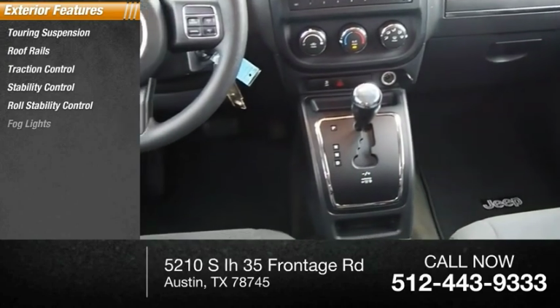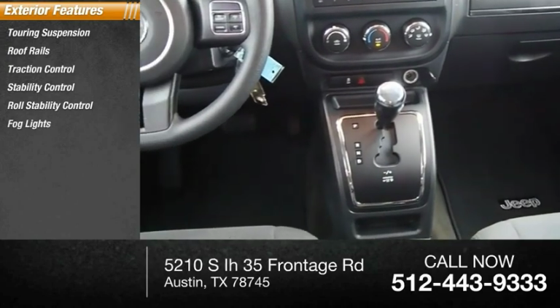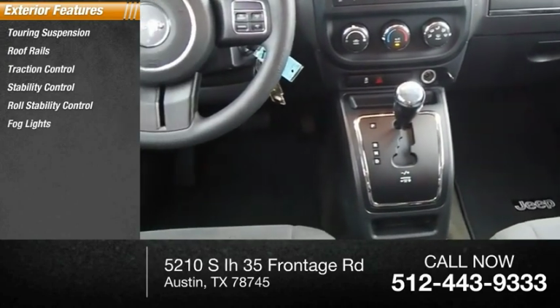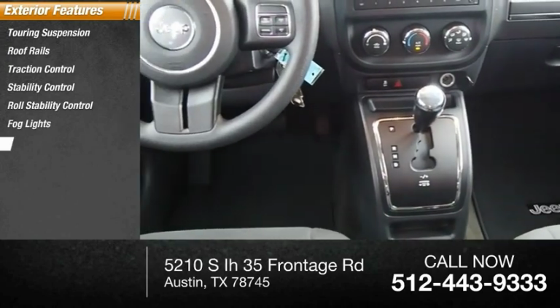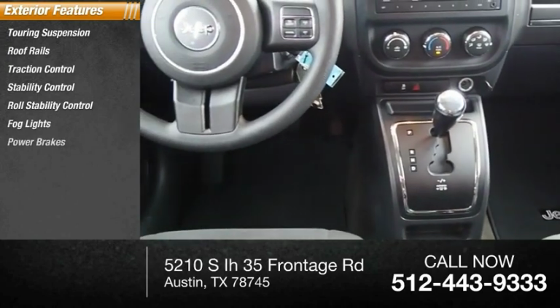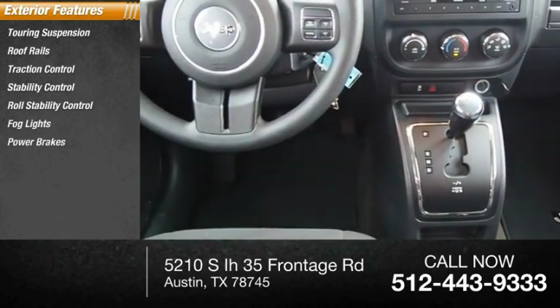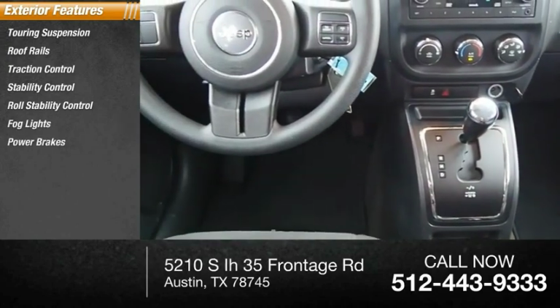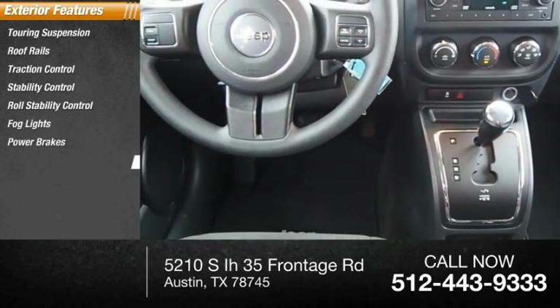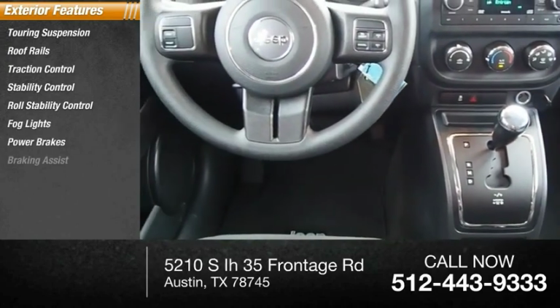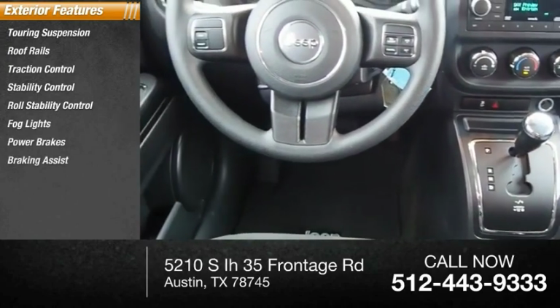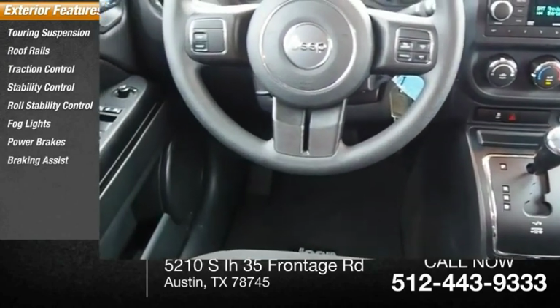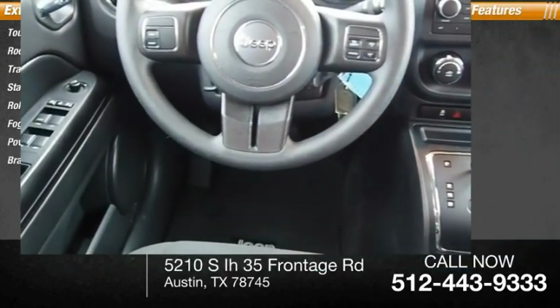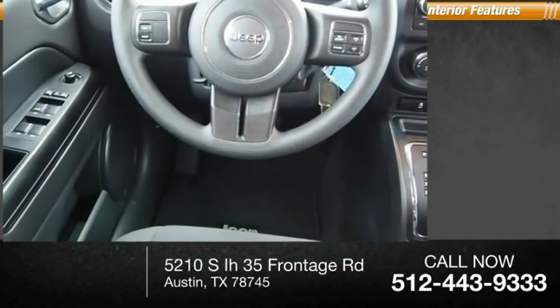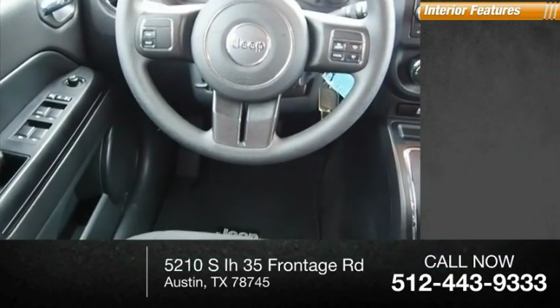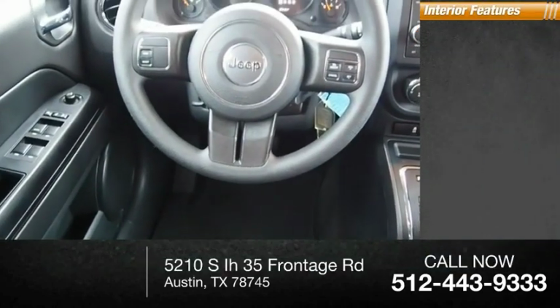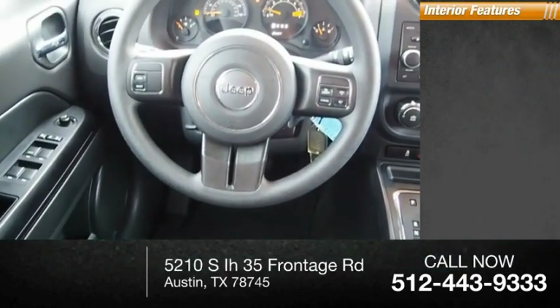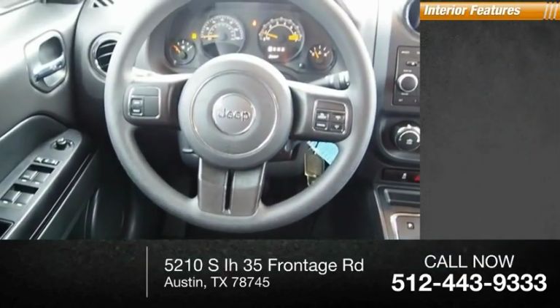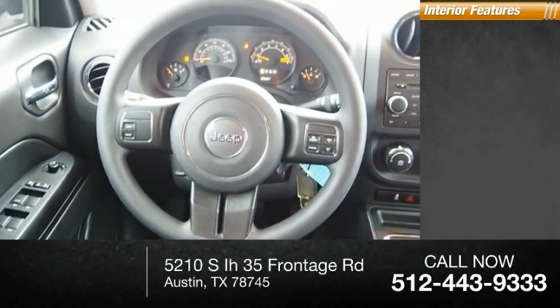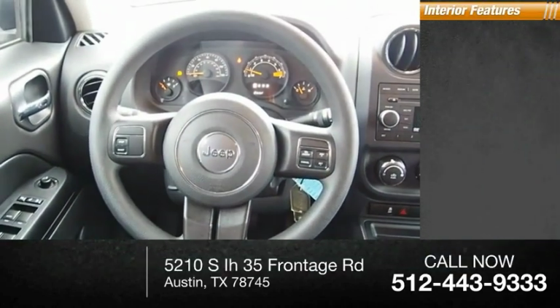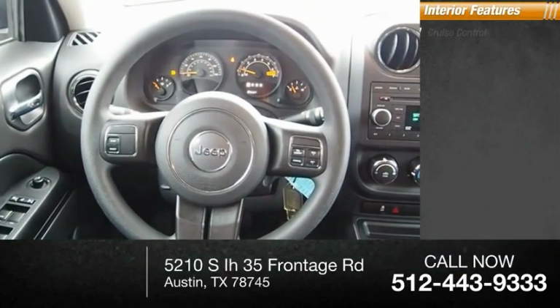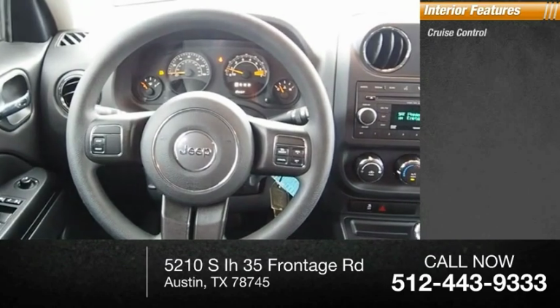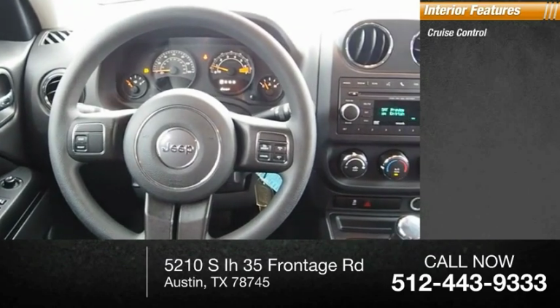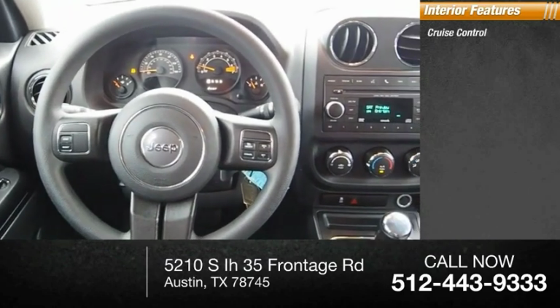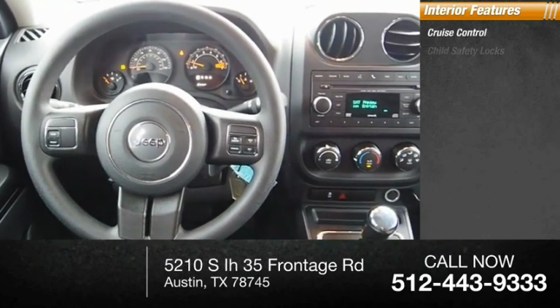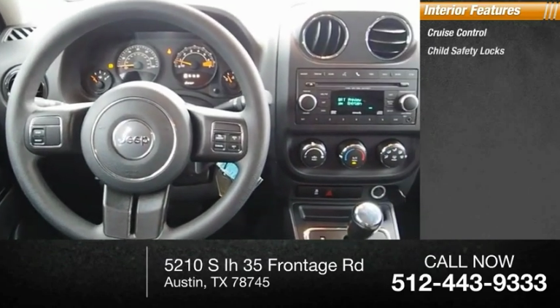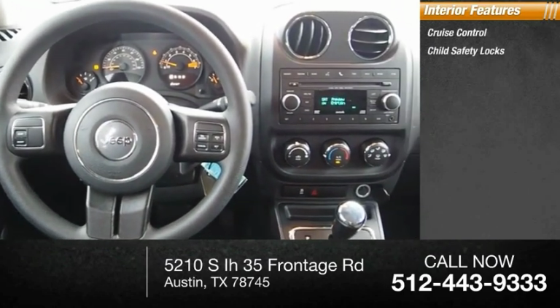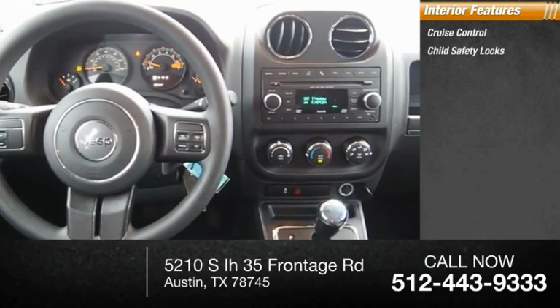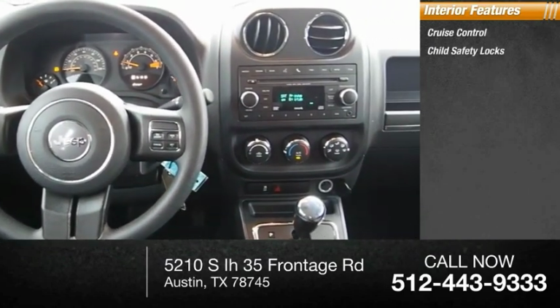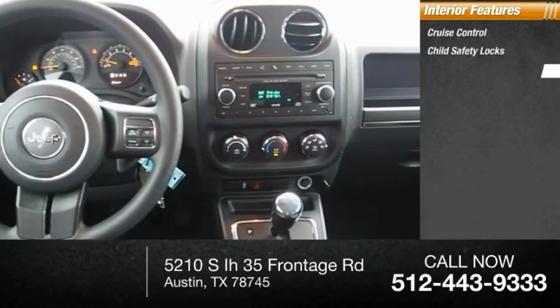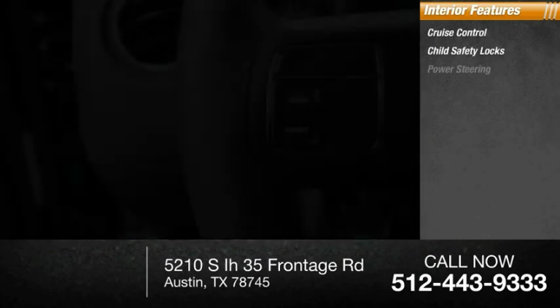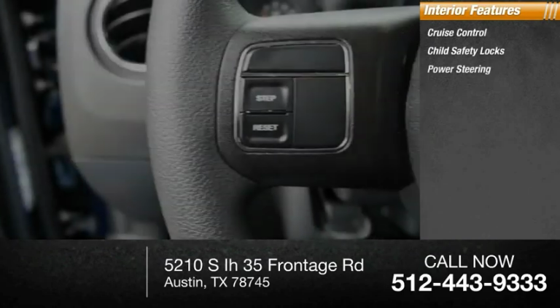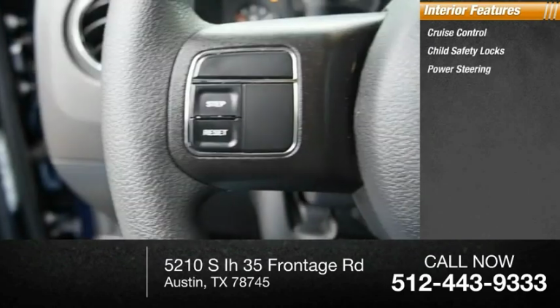Fog lights, power brakes, braking assist. Inside you'll find cruise control, child safety locks, and power steering.